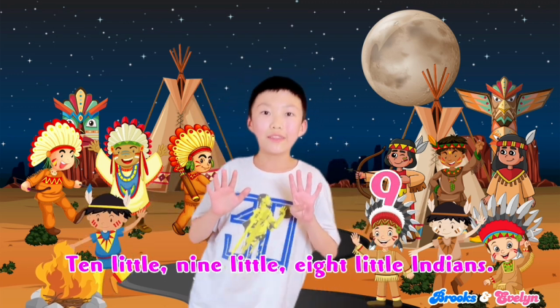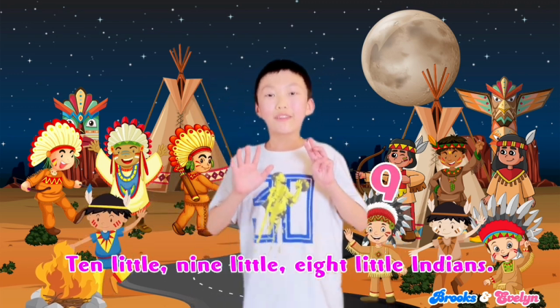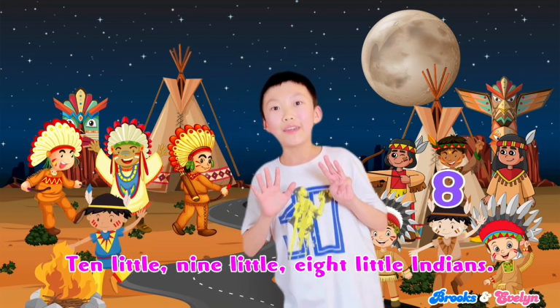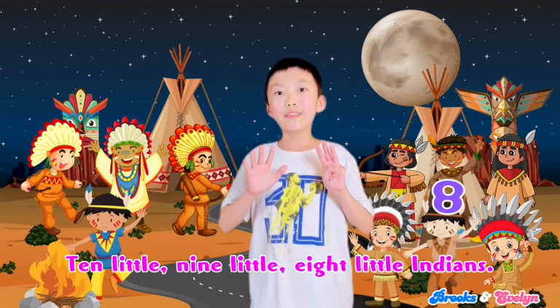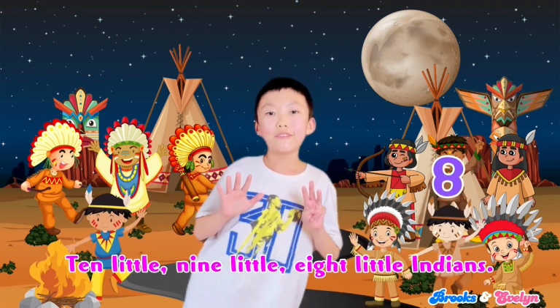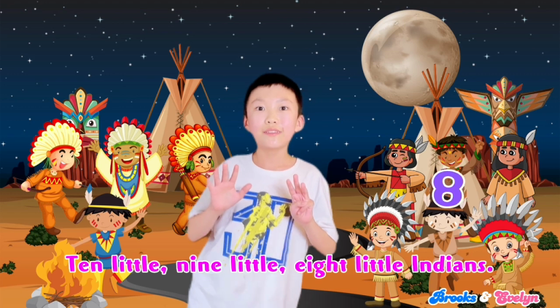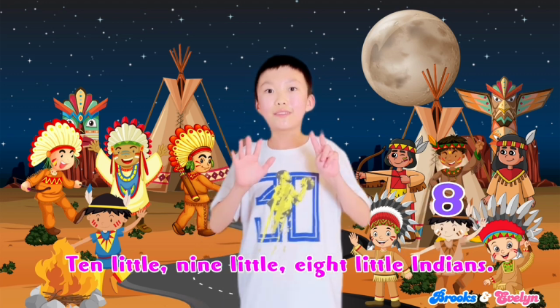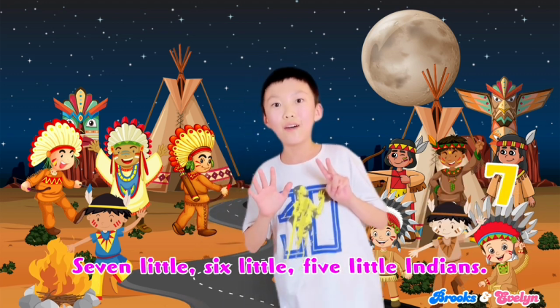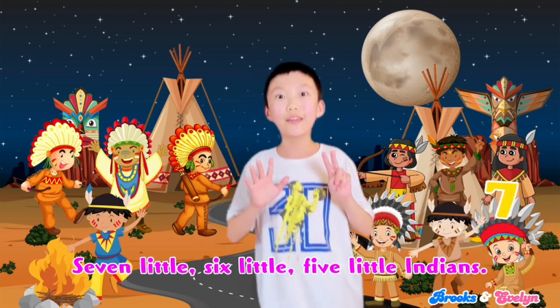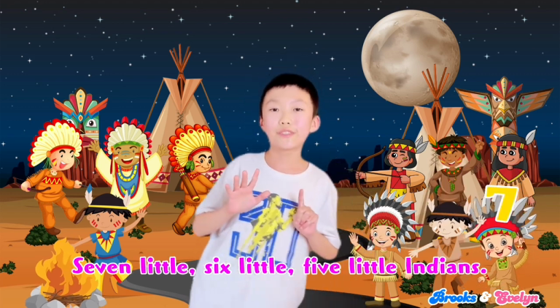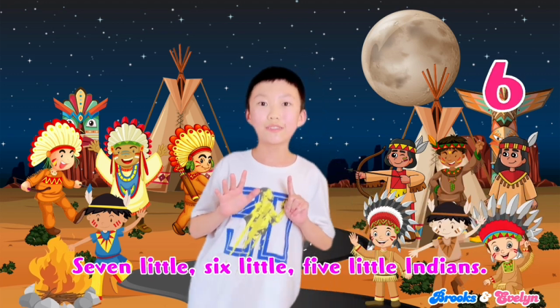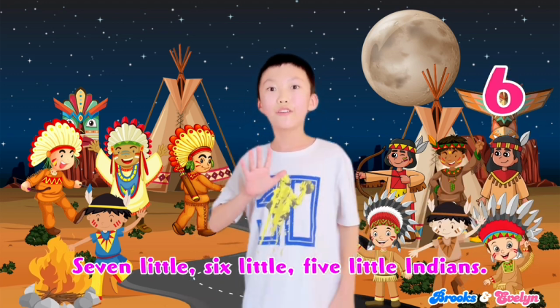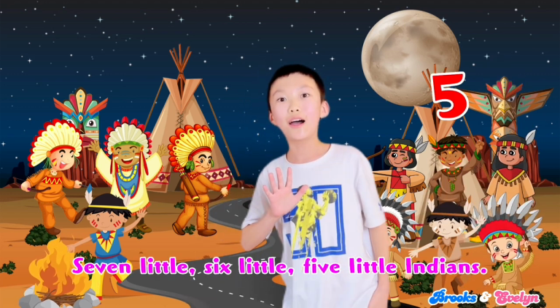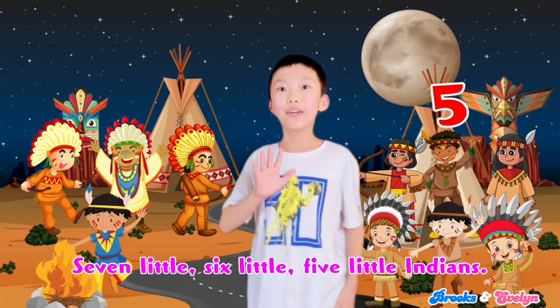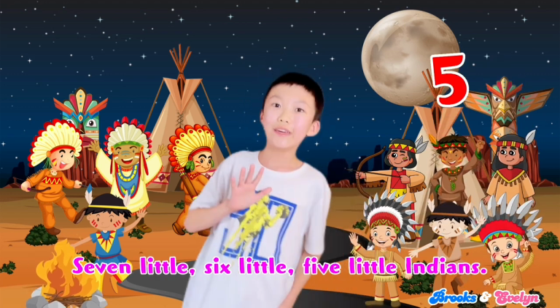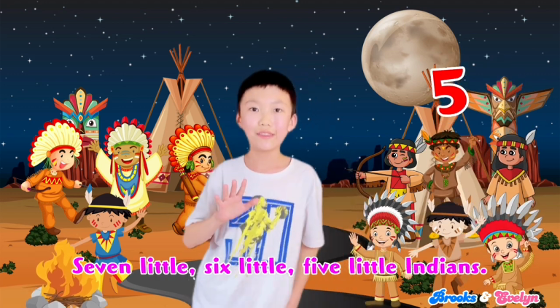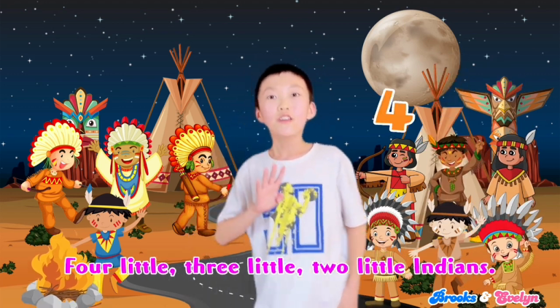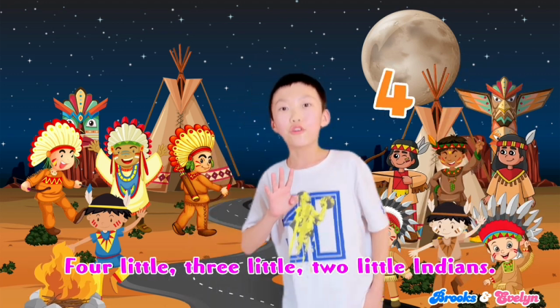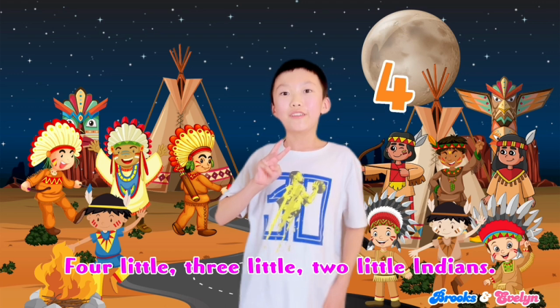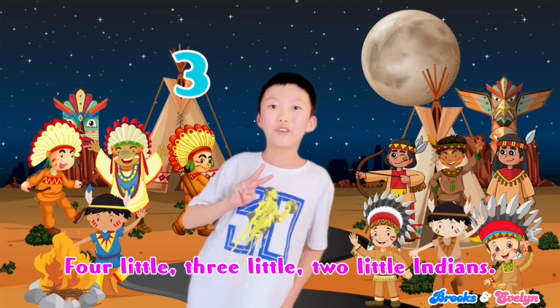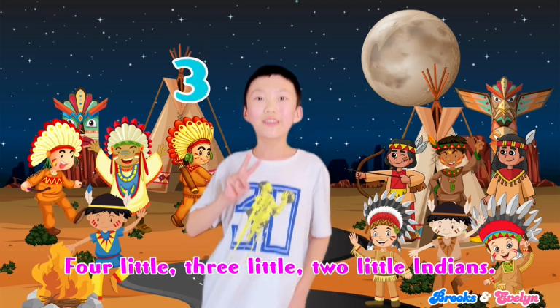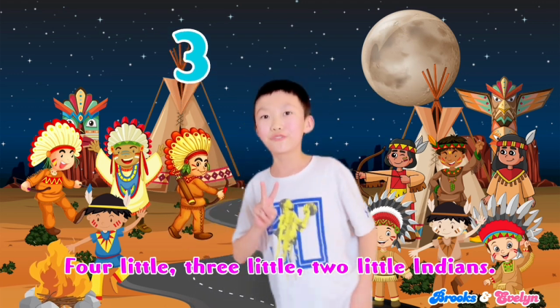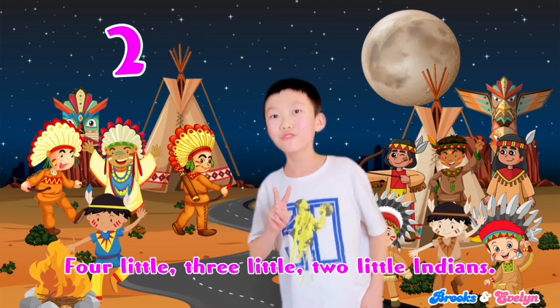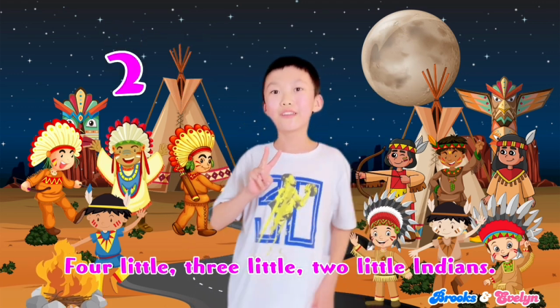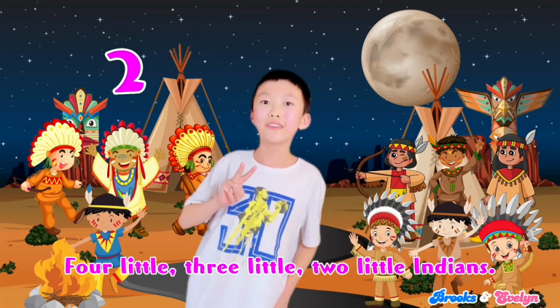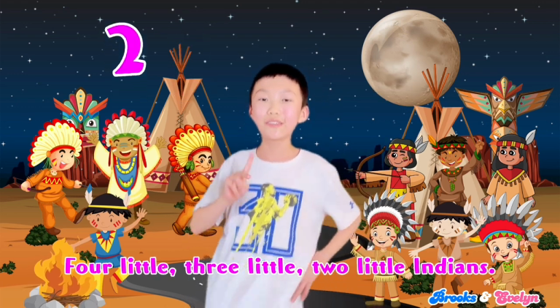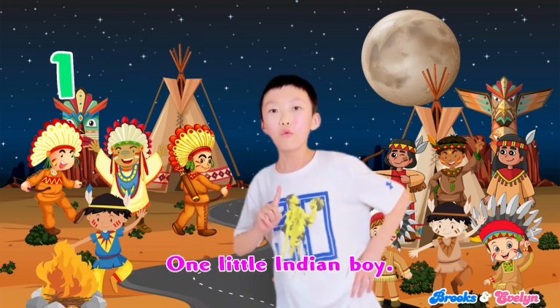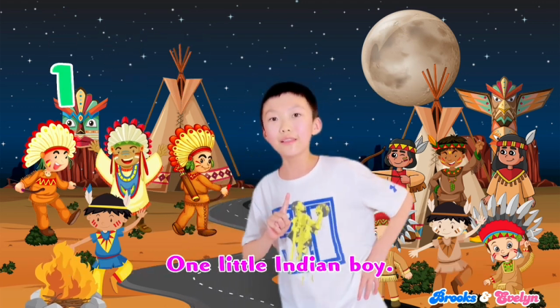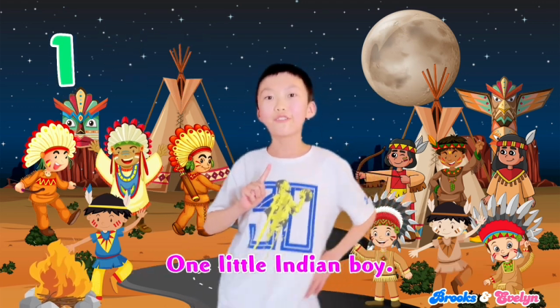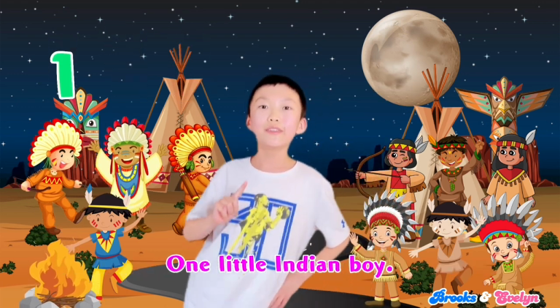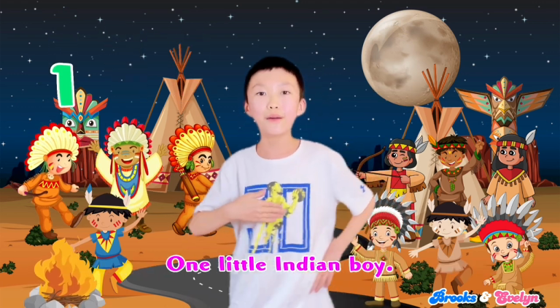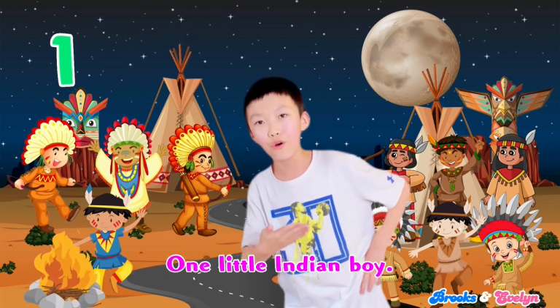9 little, 8 little Indians, 7 little, 6 little, 5 little Indians, 4 little, 3 little, 2 little Indians, 1 little Indian boy.